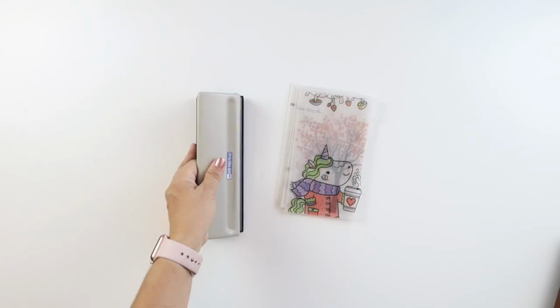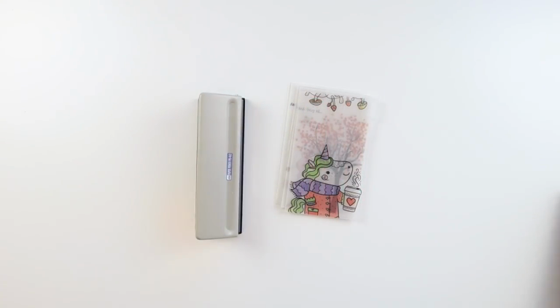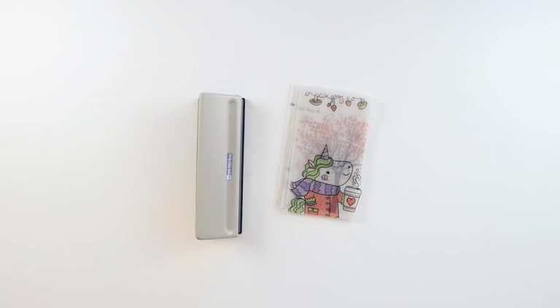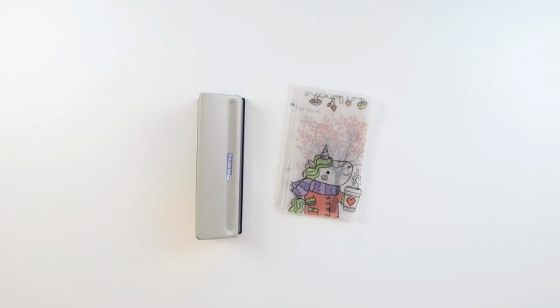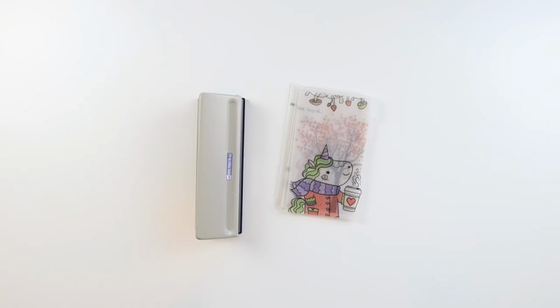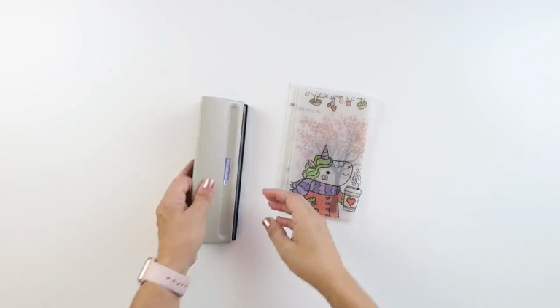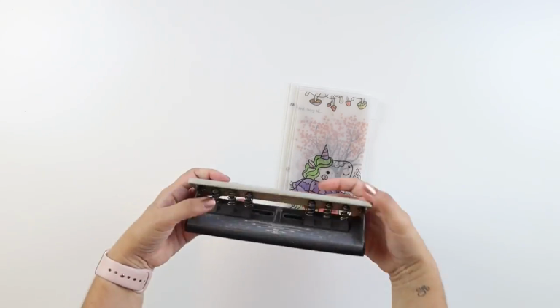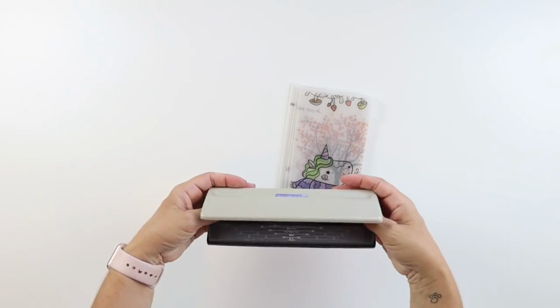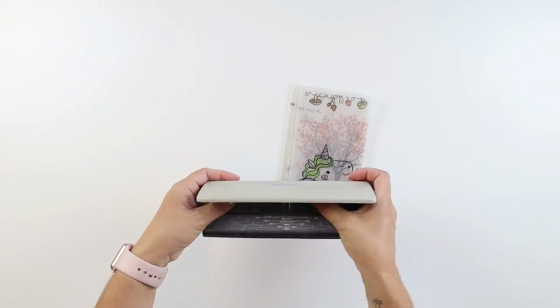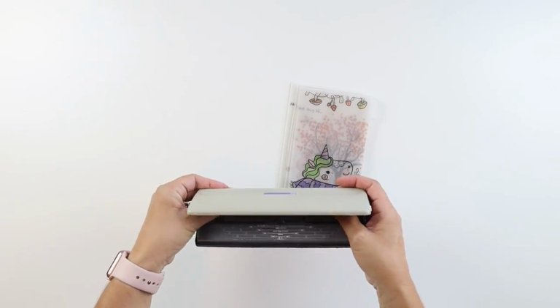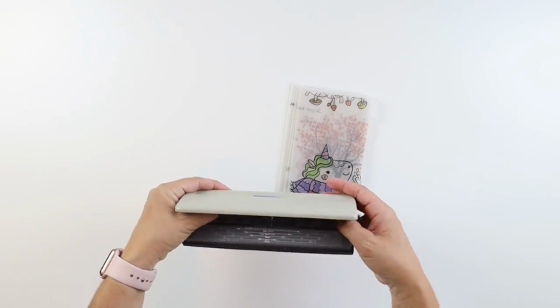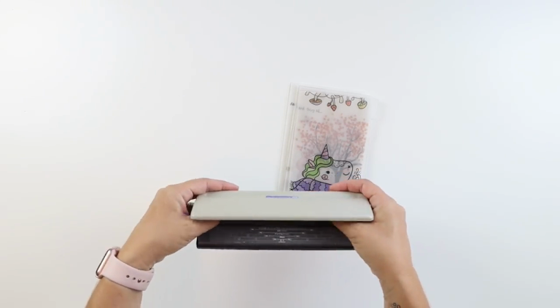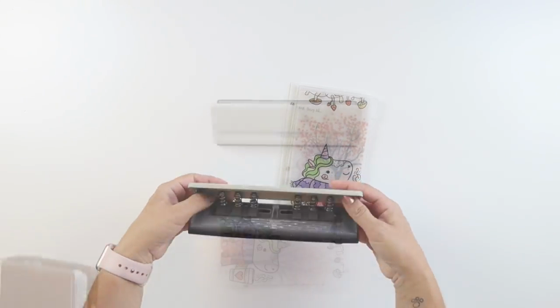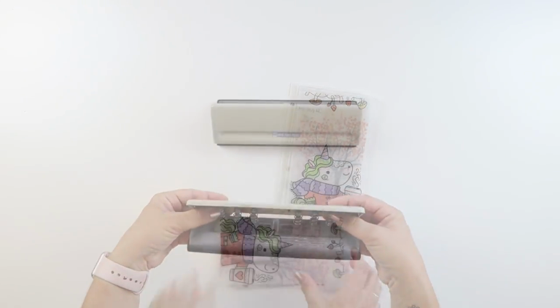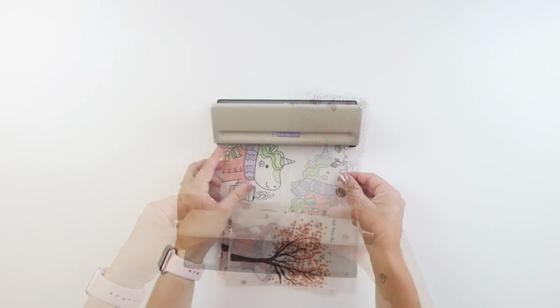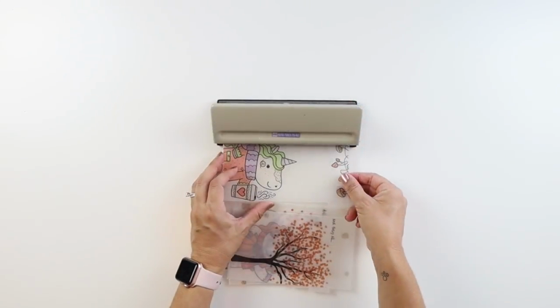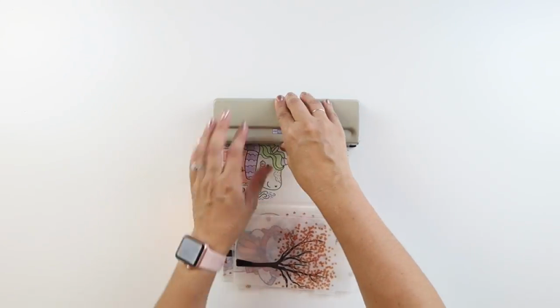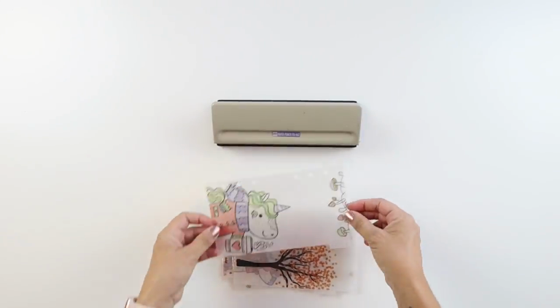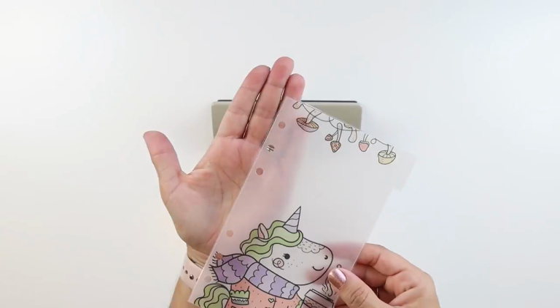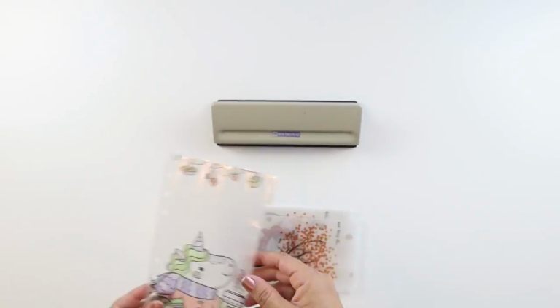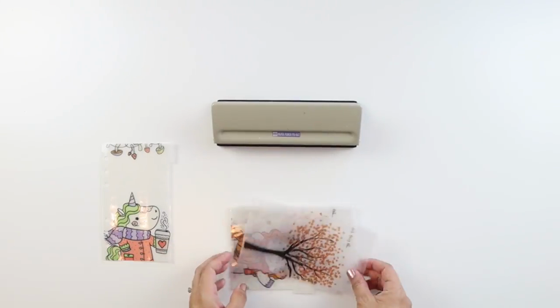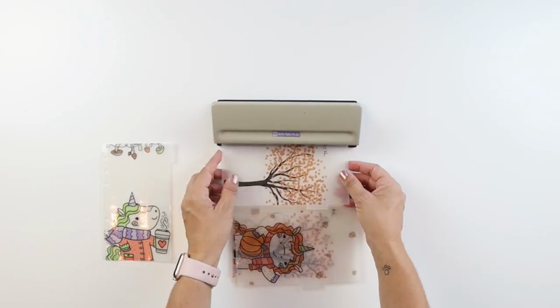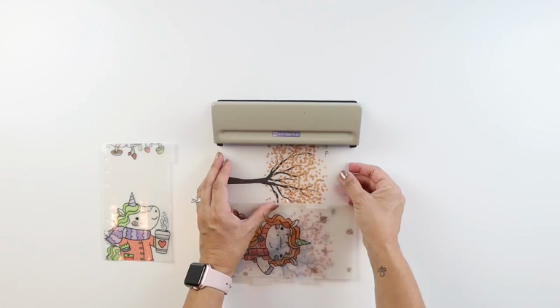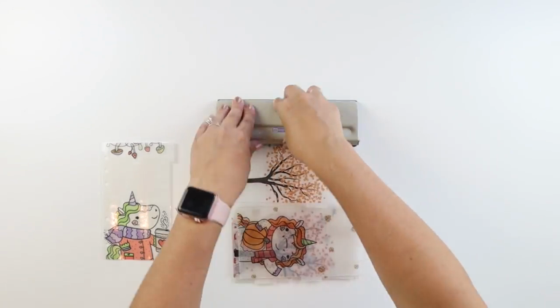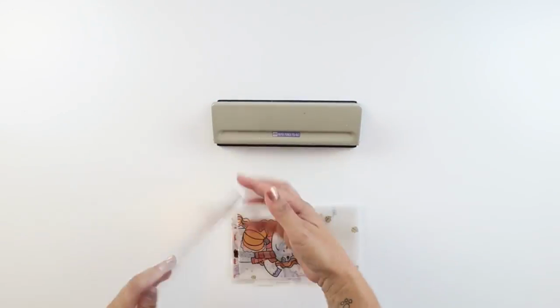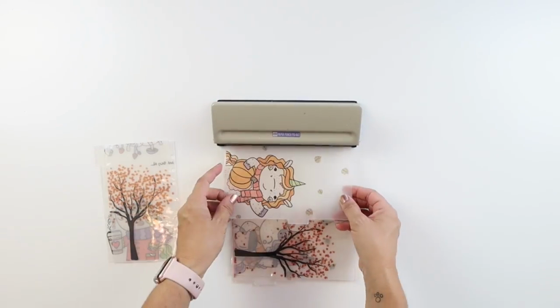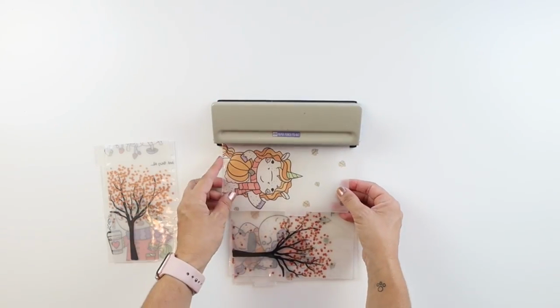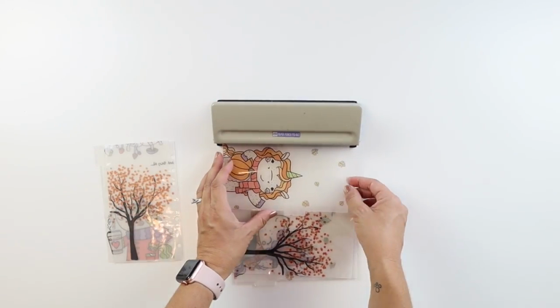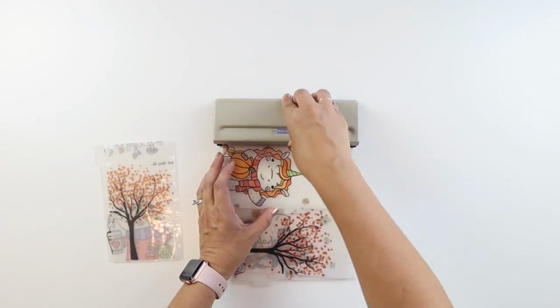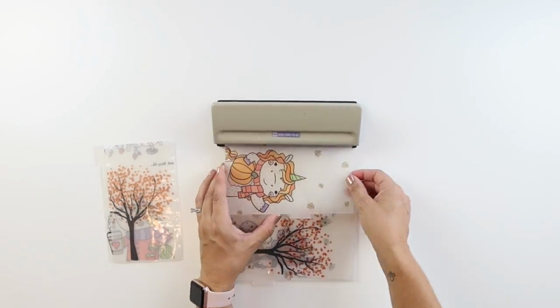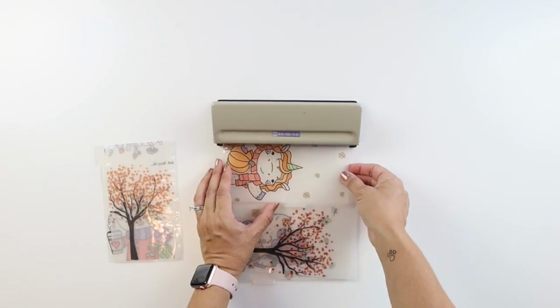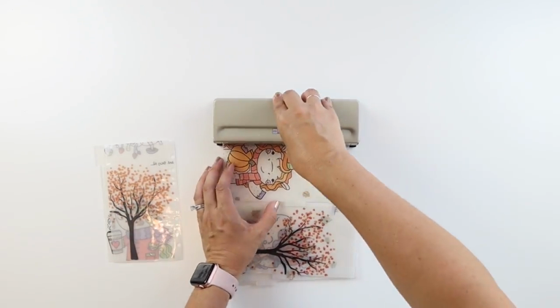I purchased this hole puncher a while back, and the thing I love most about it is that I can adjust it in size anywhere from an A5 to pocket size.